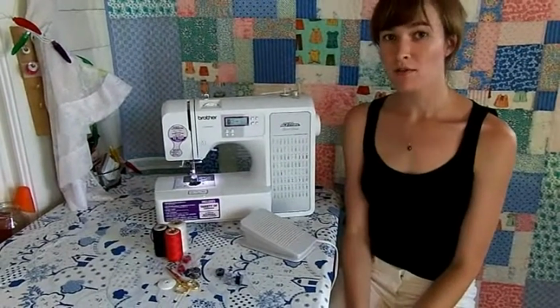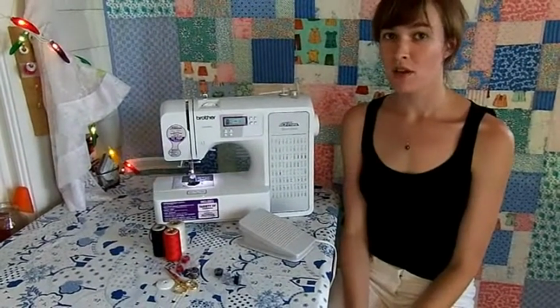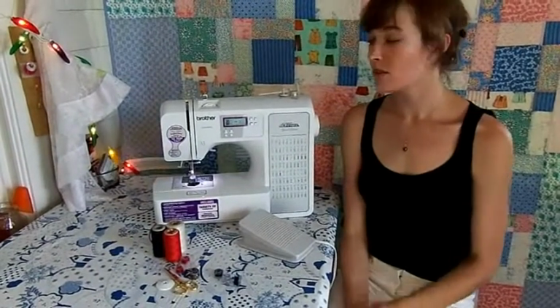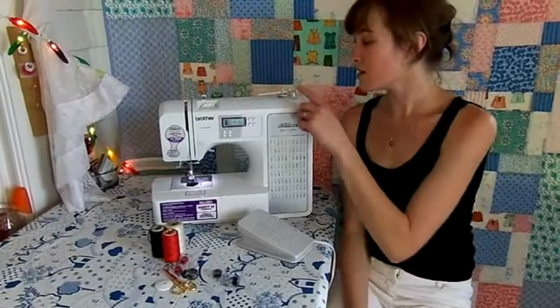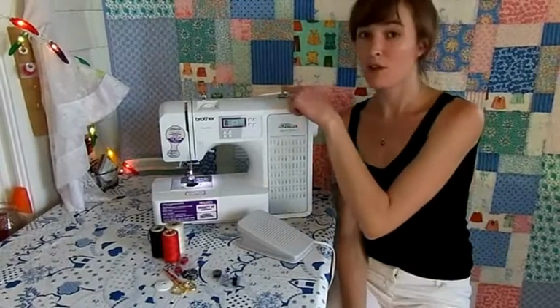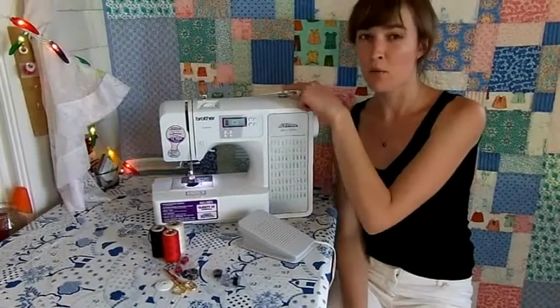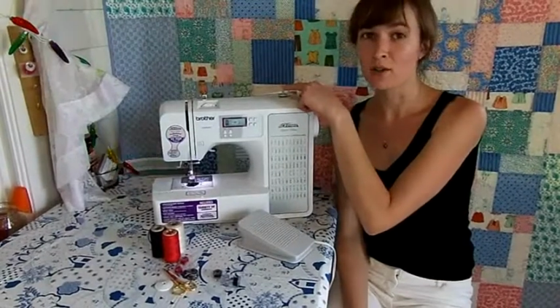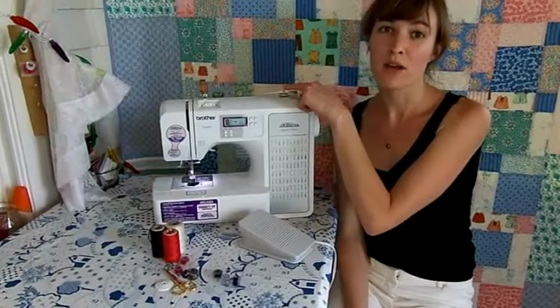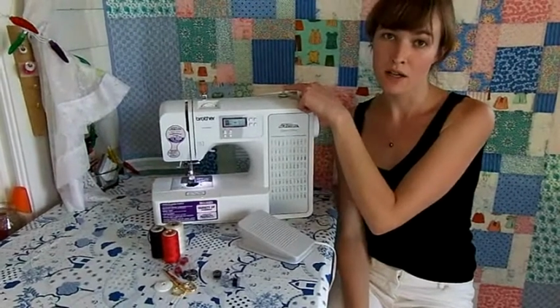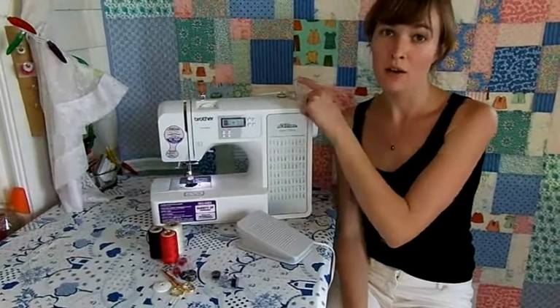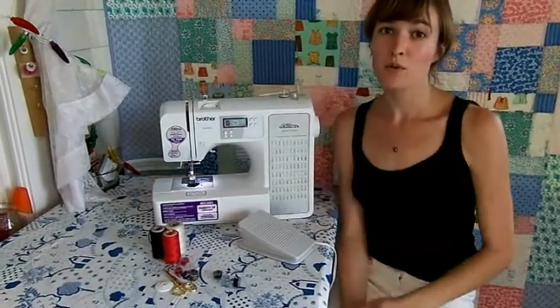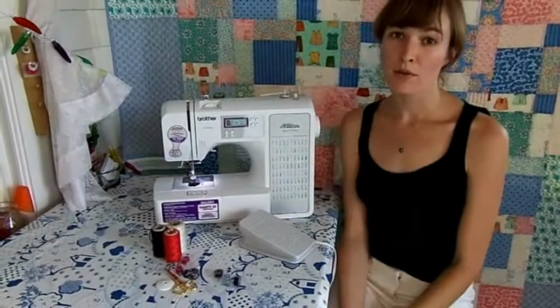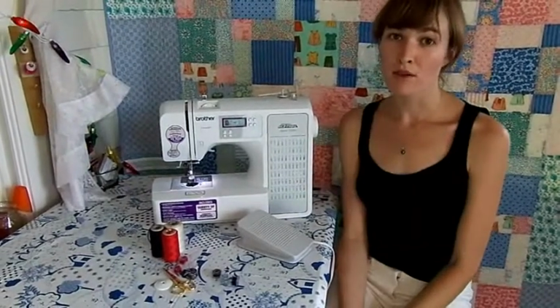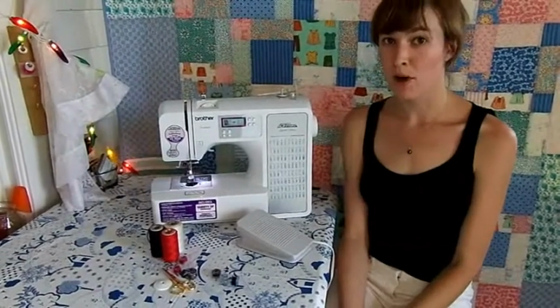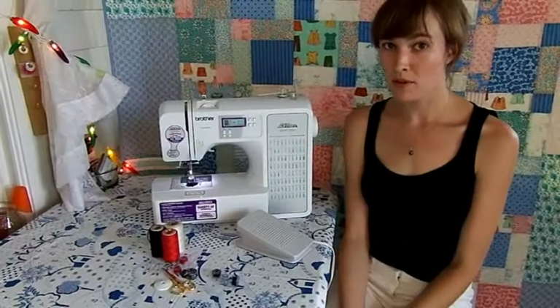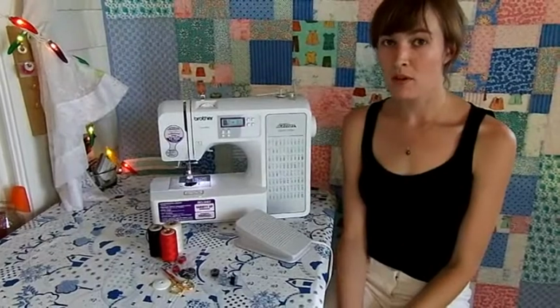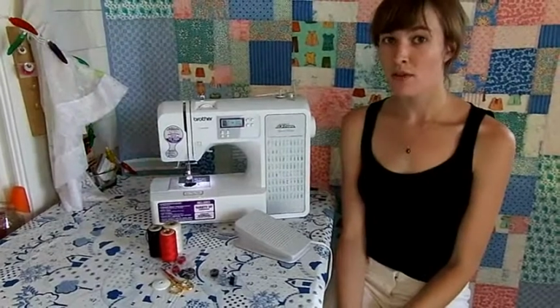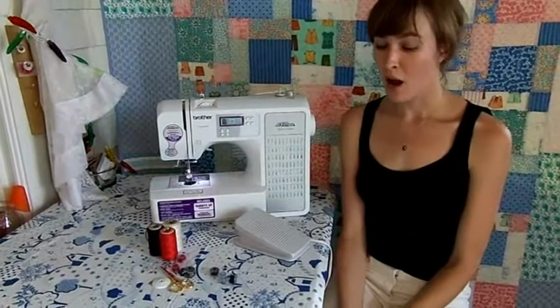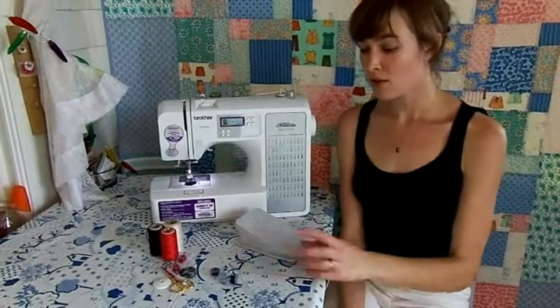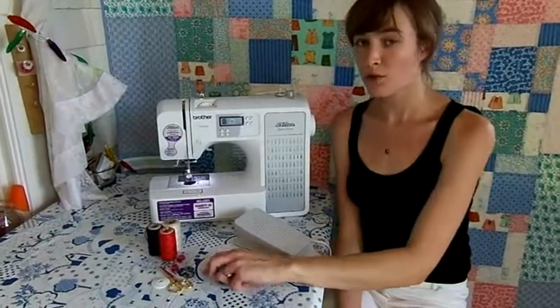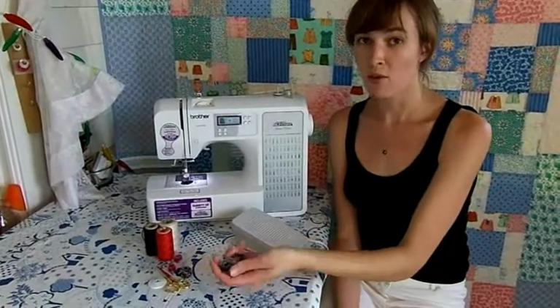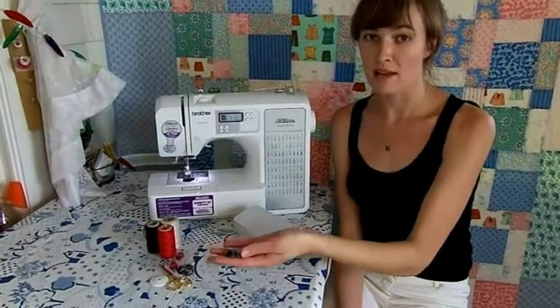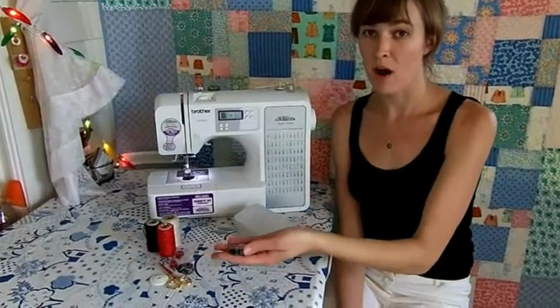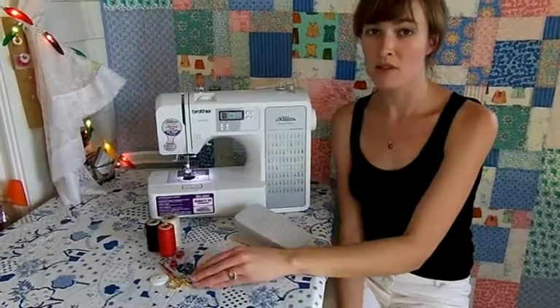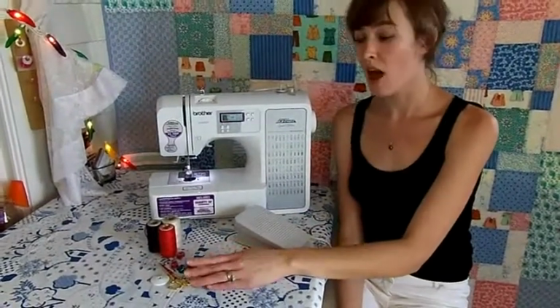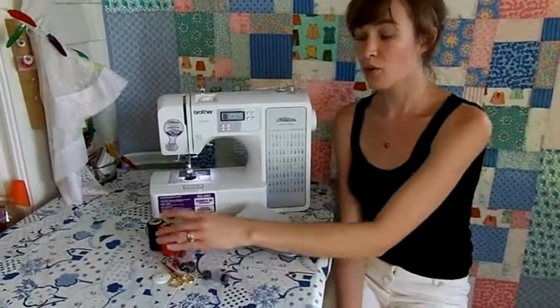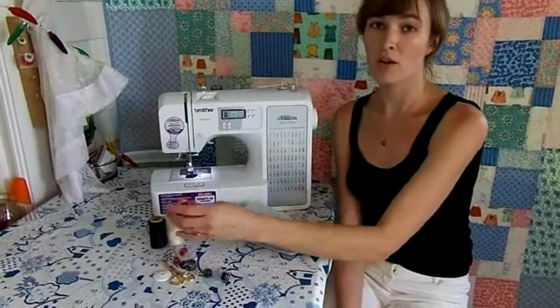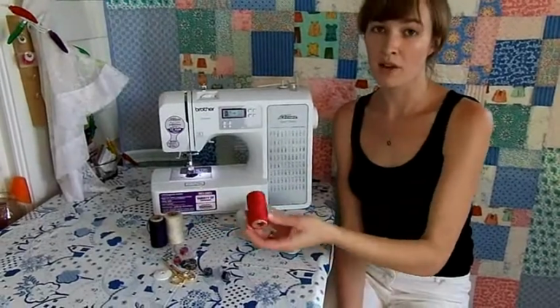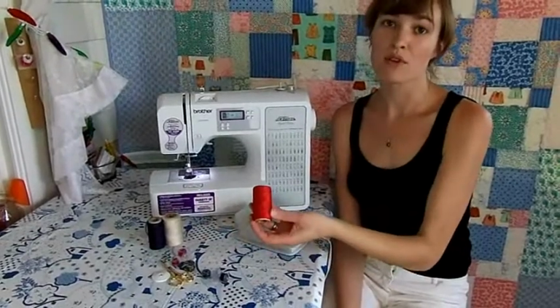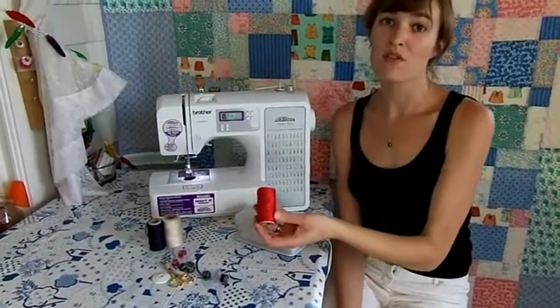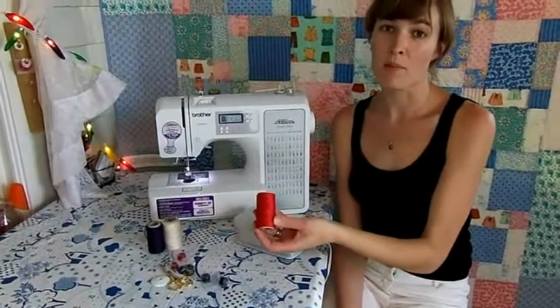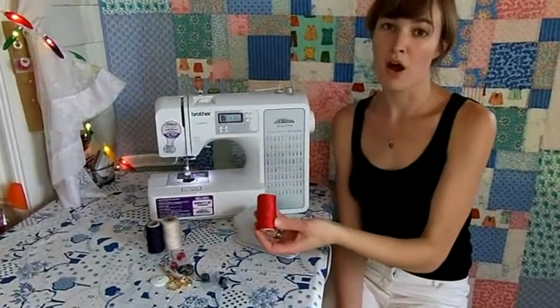One of the features I love is the integrated thread winder located right here, which will wind the threads for your bobbins. For this step, you need a few metal or plastic bobbins and a good quality thread that can be used in the top and the bottom.